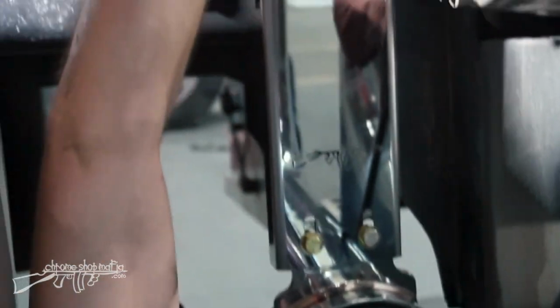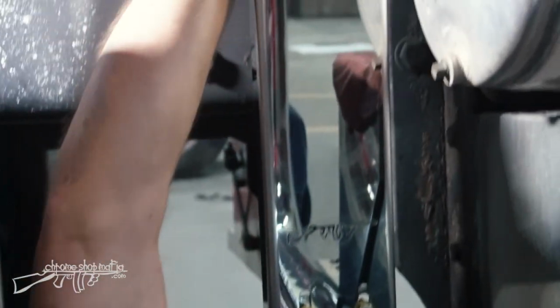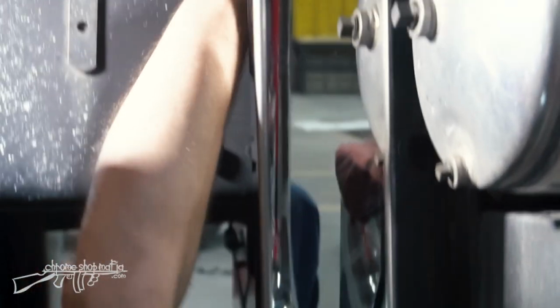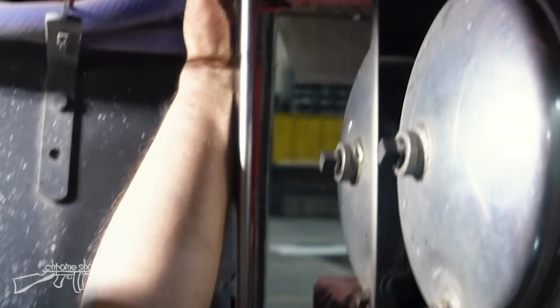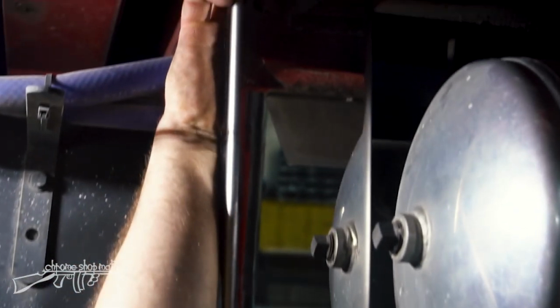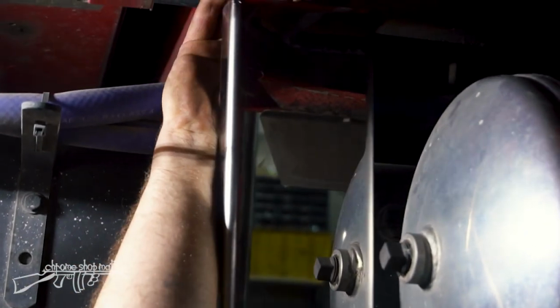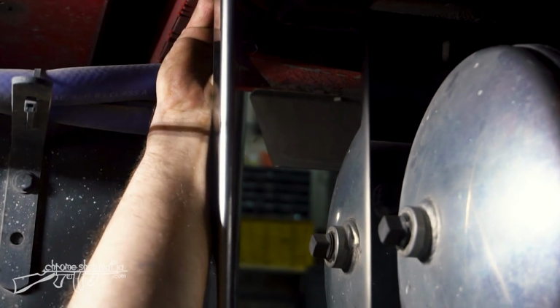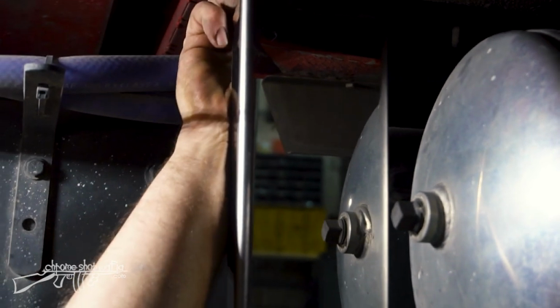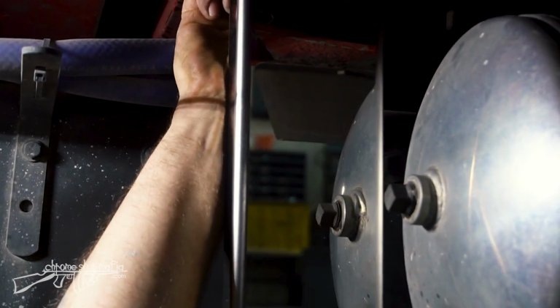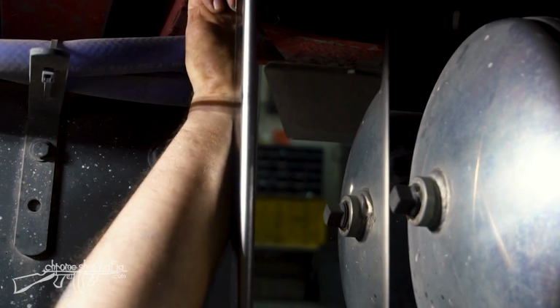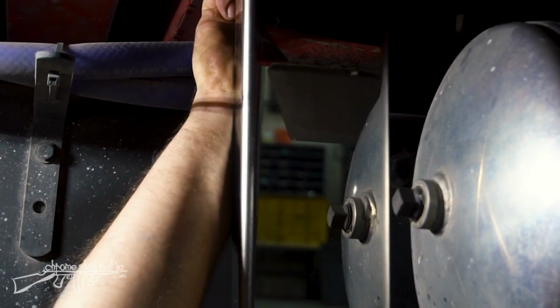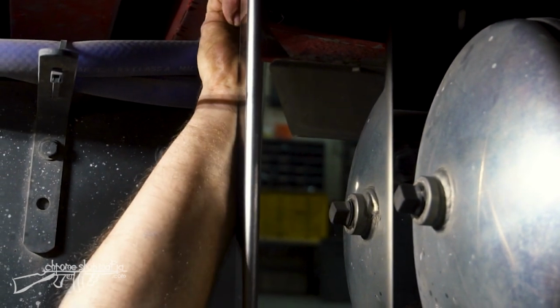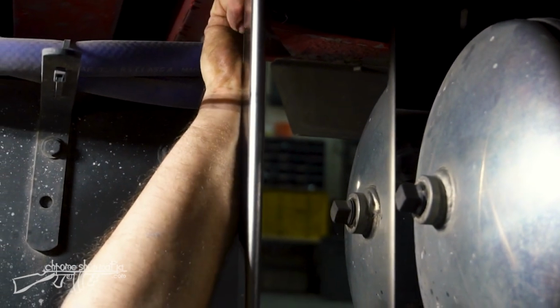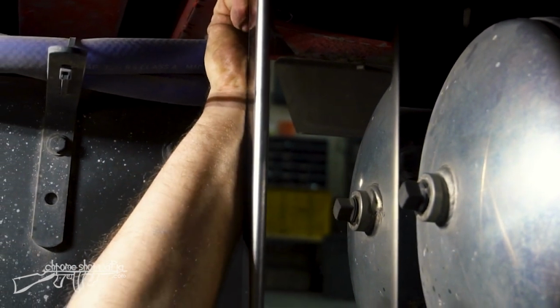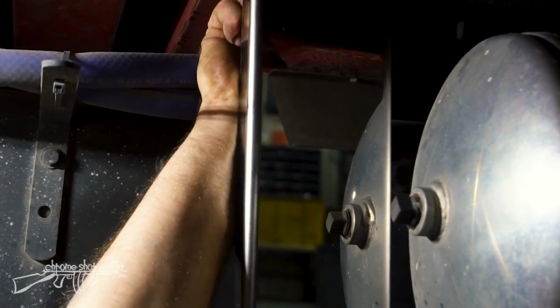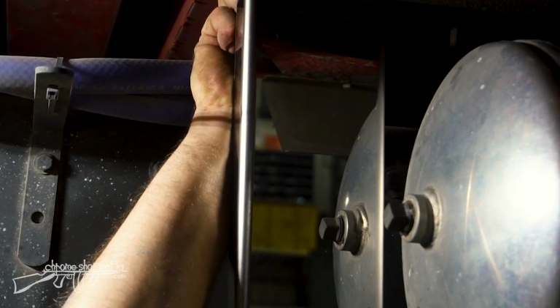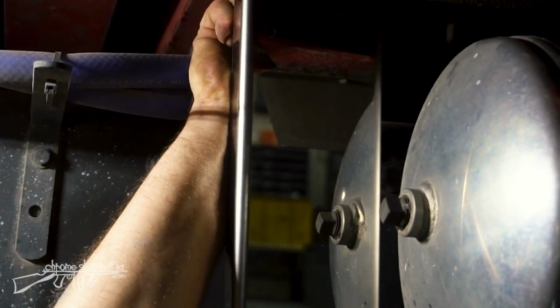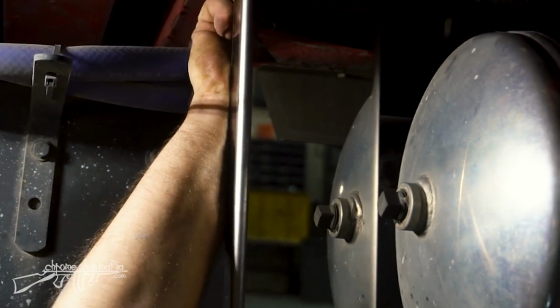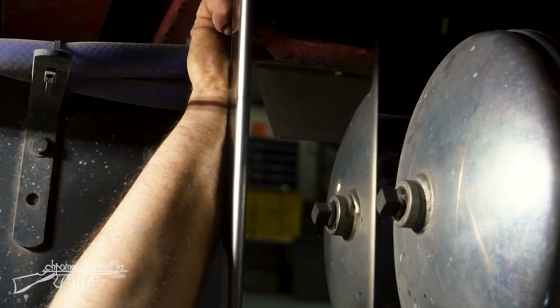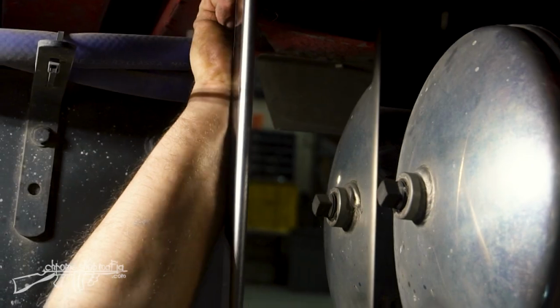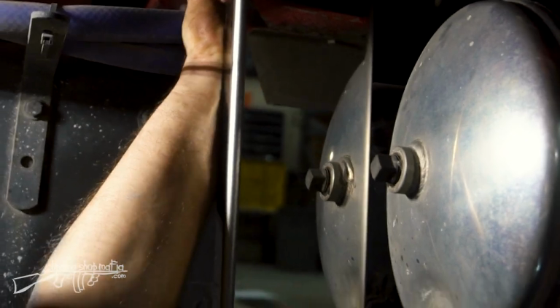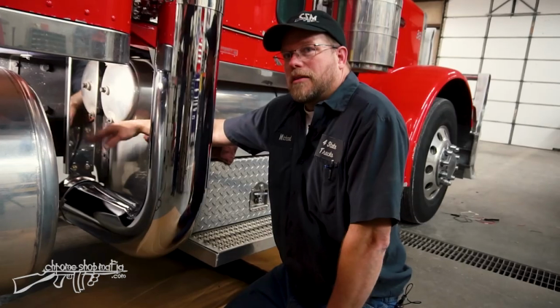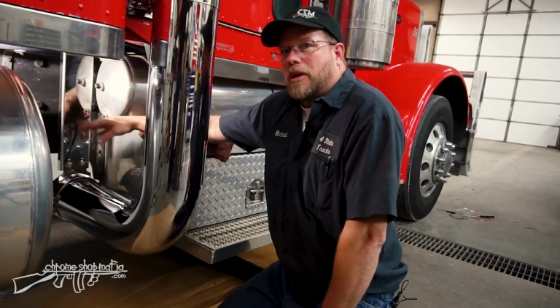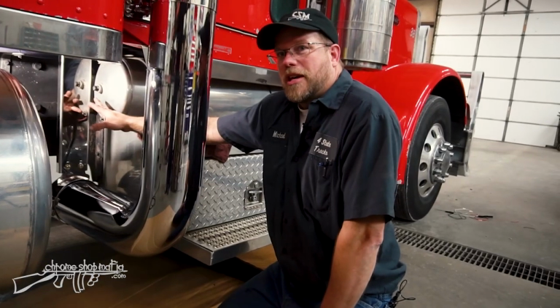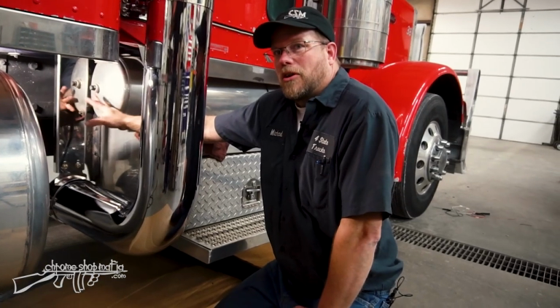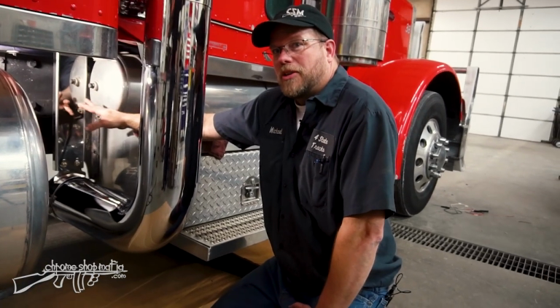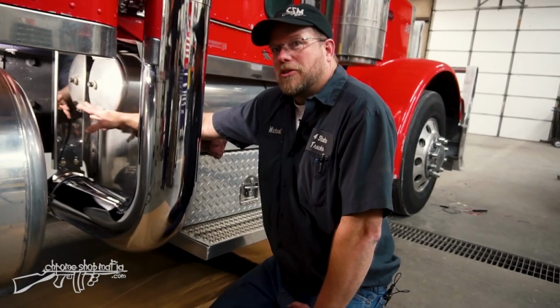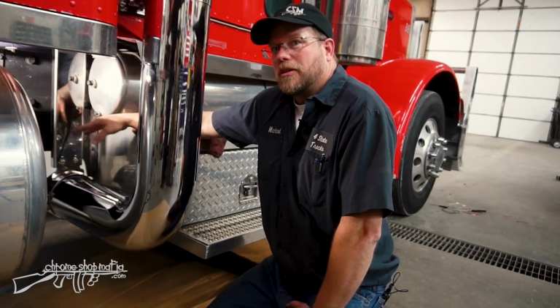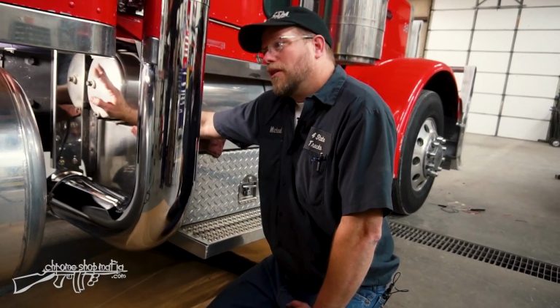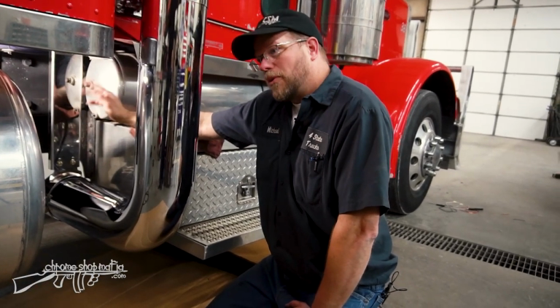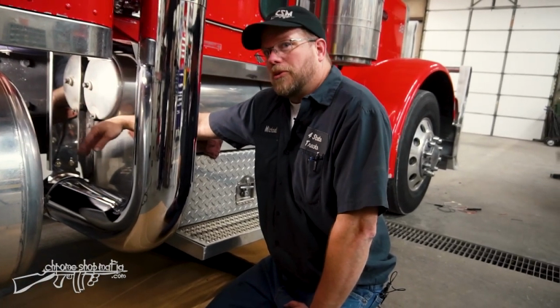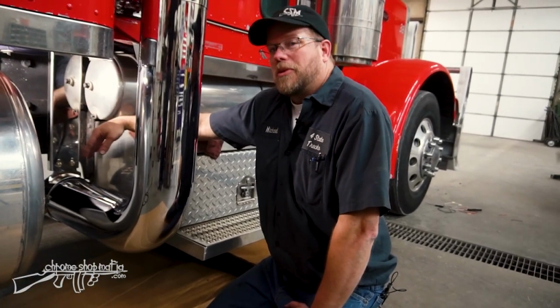I can tighten up this top nut and bolt just until it's got all the slack taken out of it, and this is taking some of the weight of the exhaust. So now we've got this hanger installed on the passenger side of this truck; we'll go do the same thing on the driver's side.